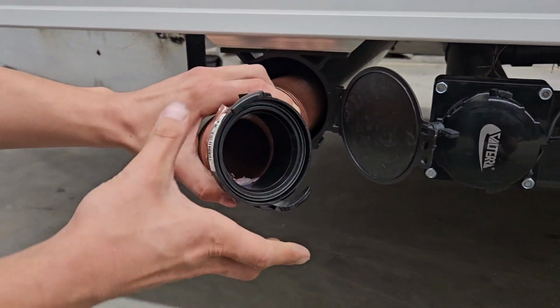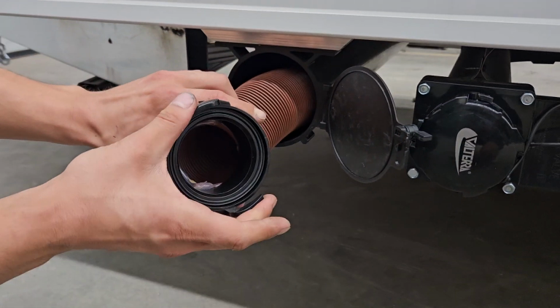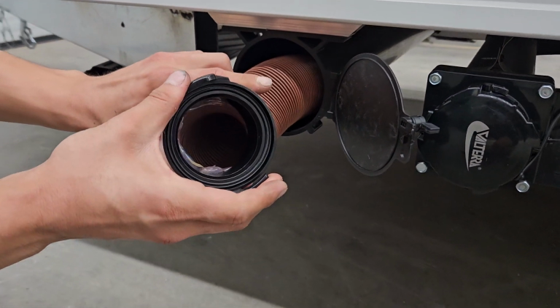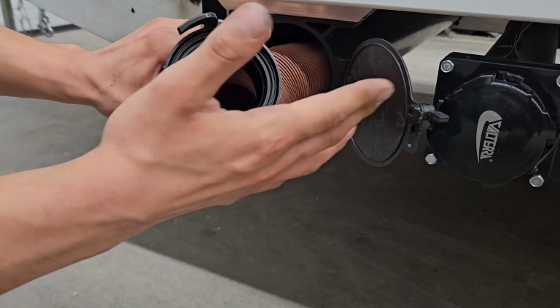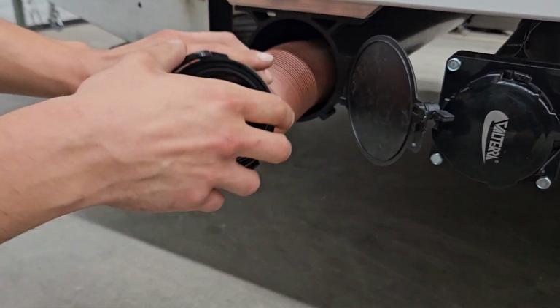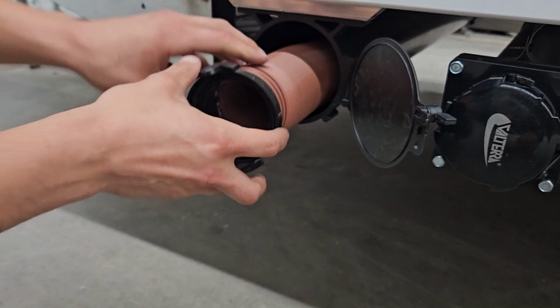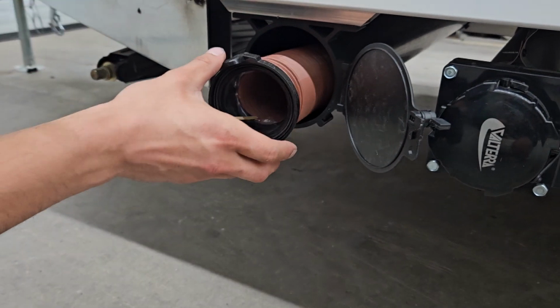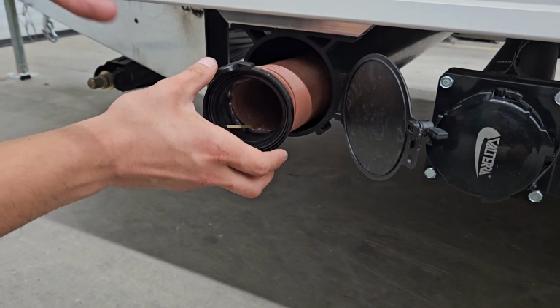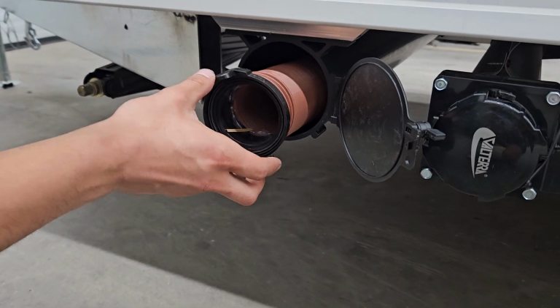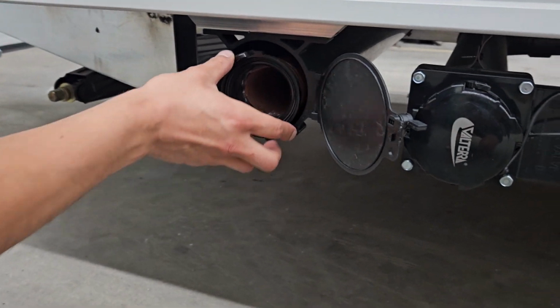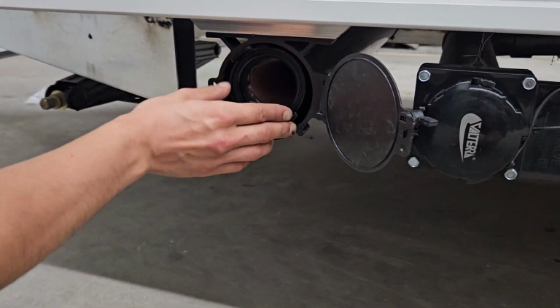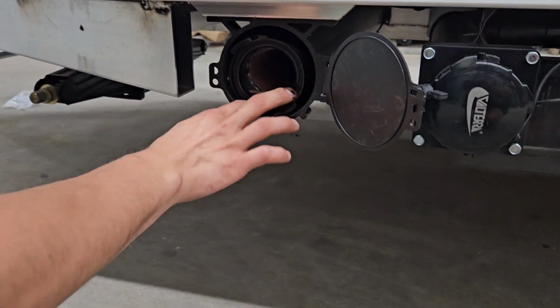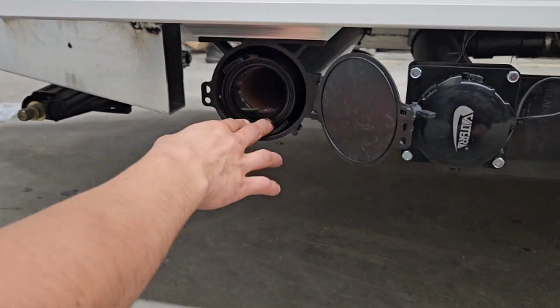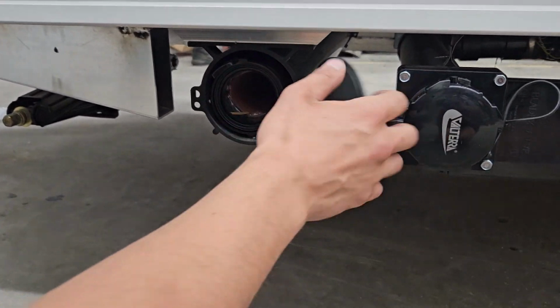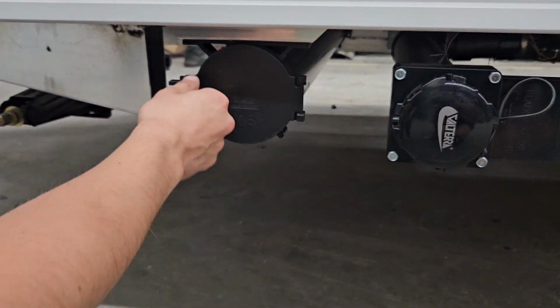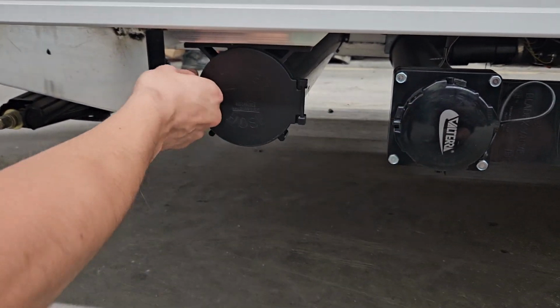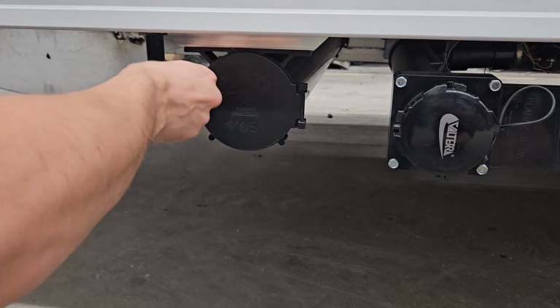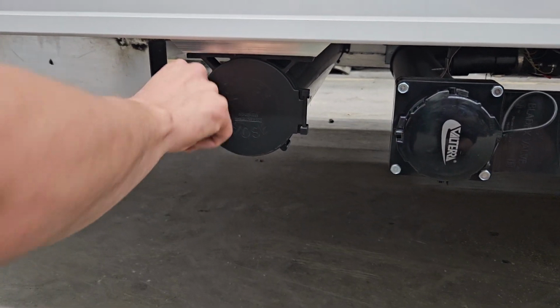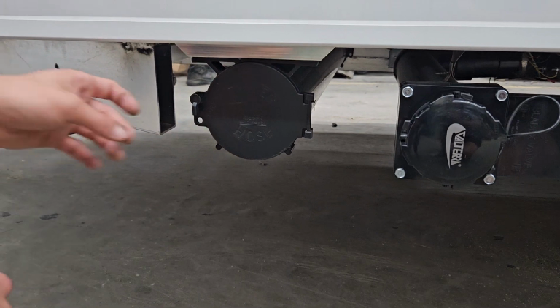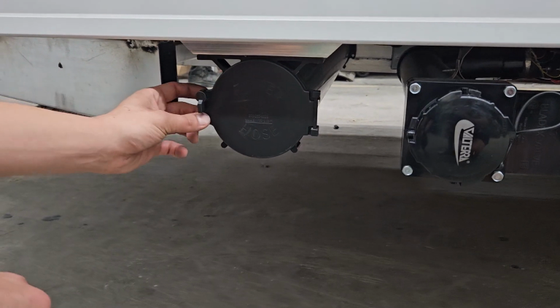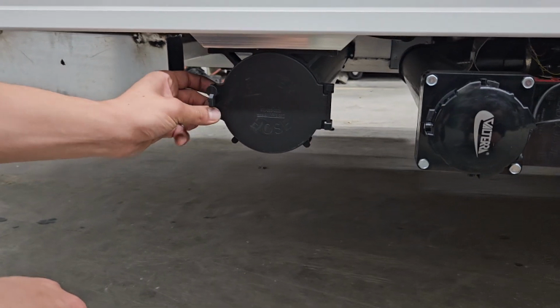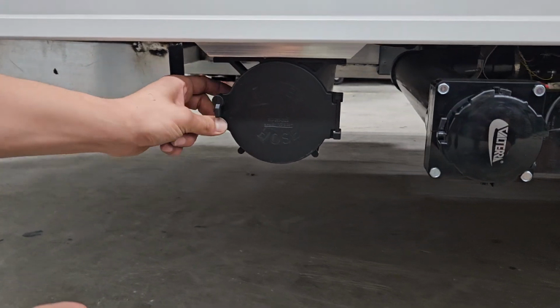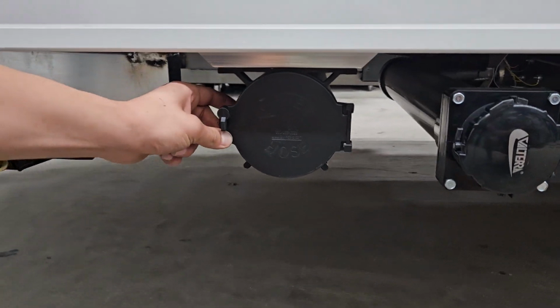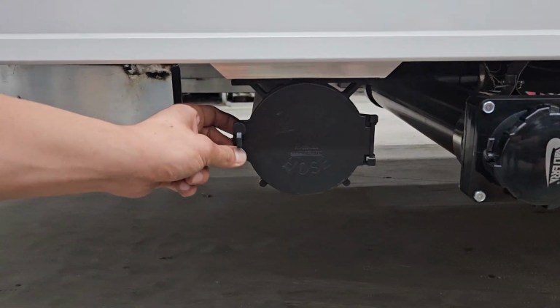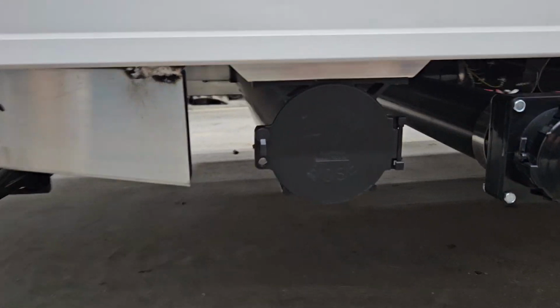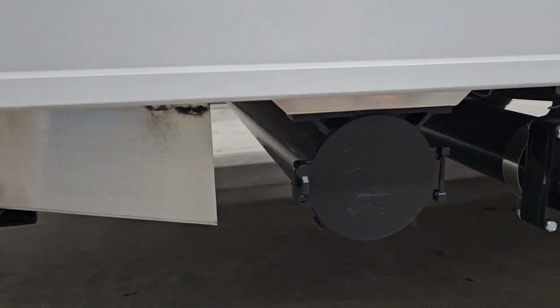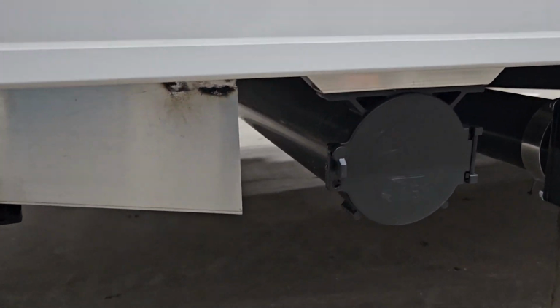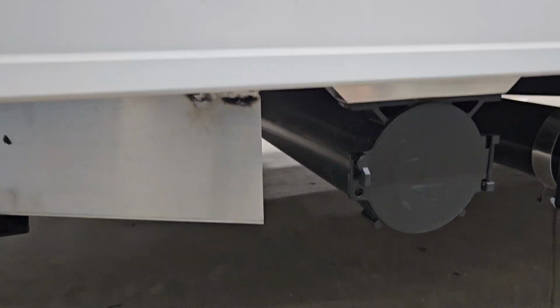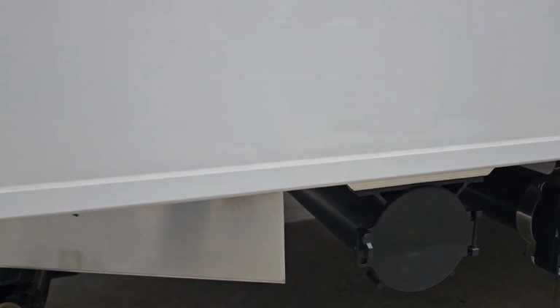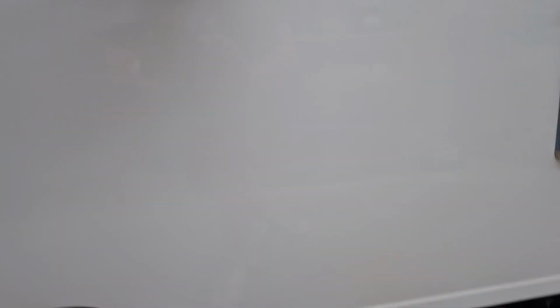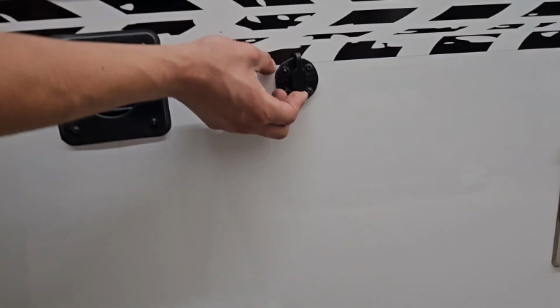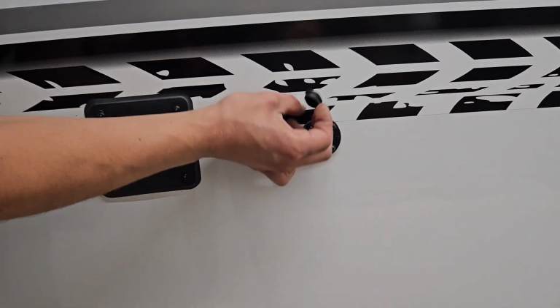You get your sewer hose out of there — it's got the same ears on it so the hose attaches the same way the cap does. Storing it back away and locking it back down, there's also a little latch so you can lock it in place.